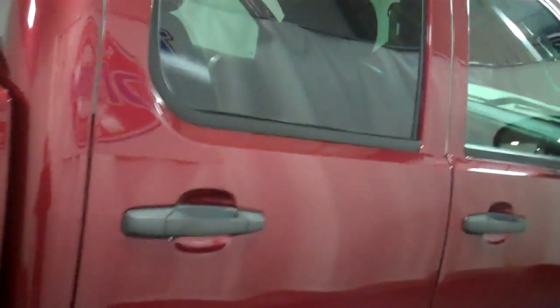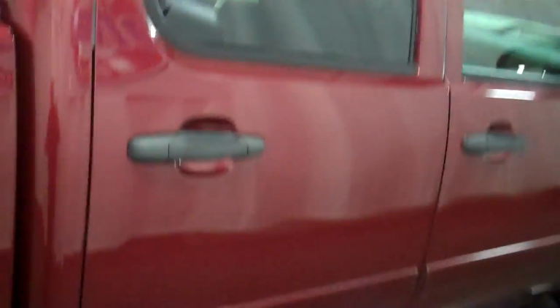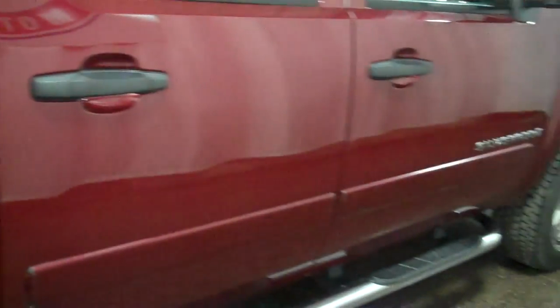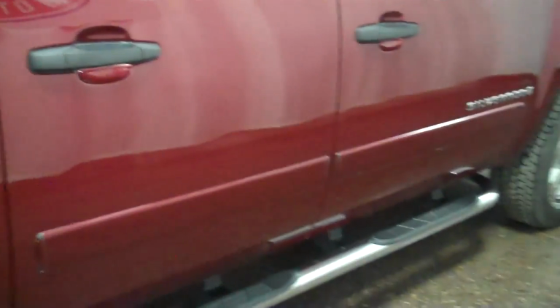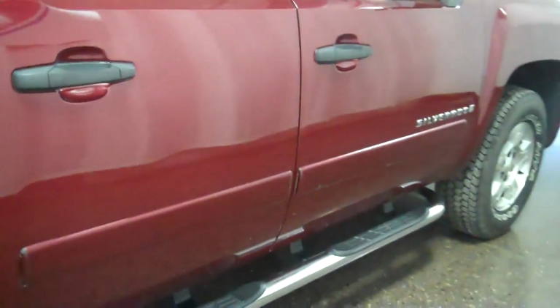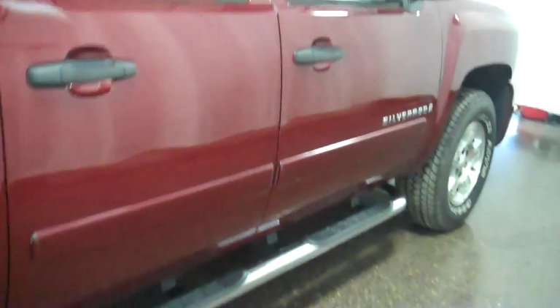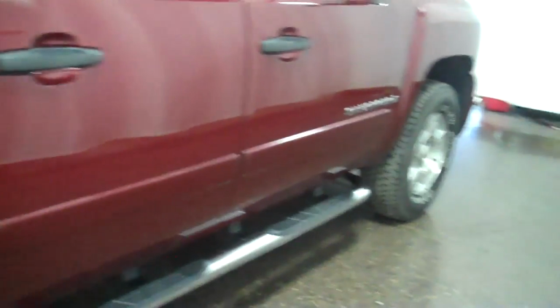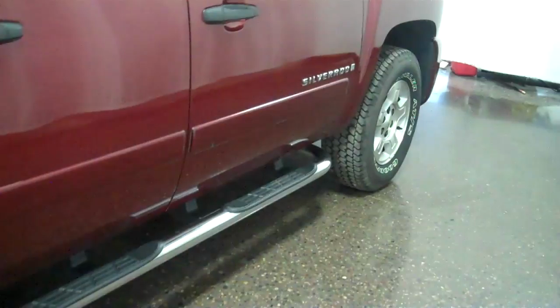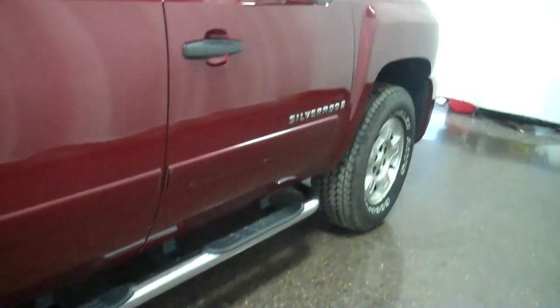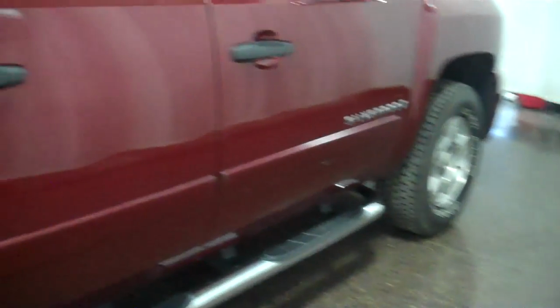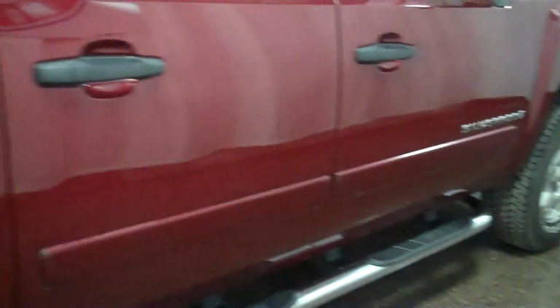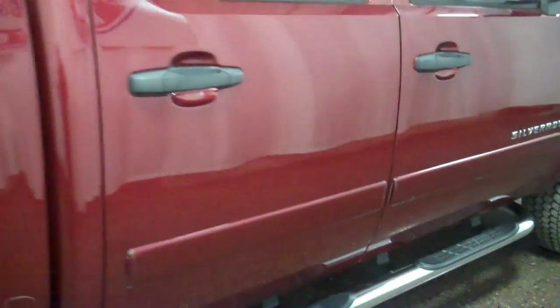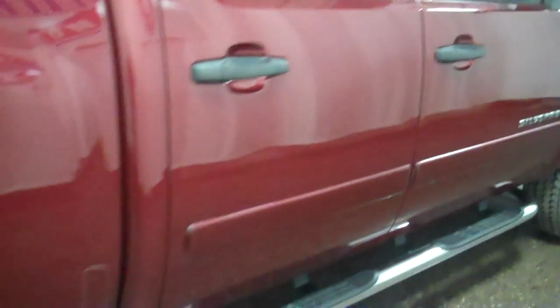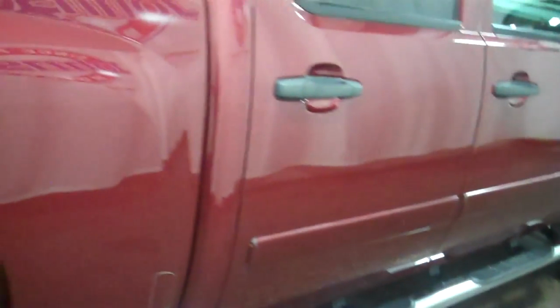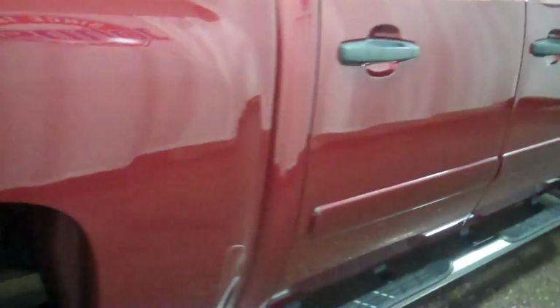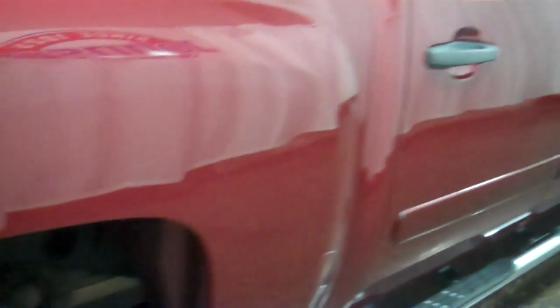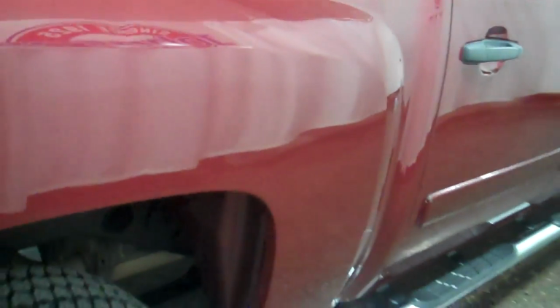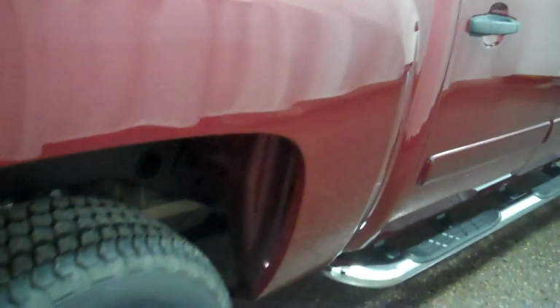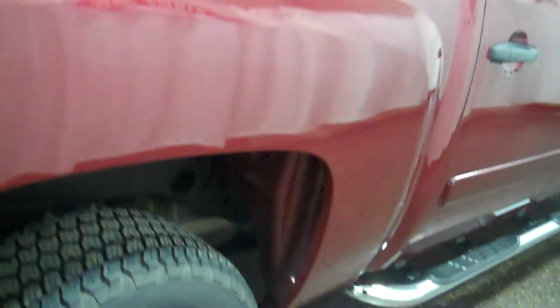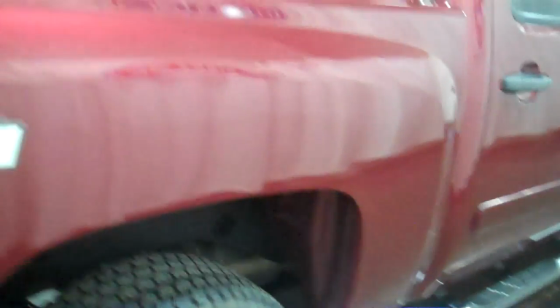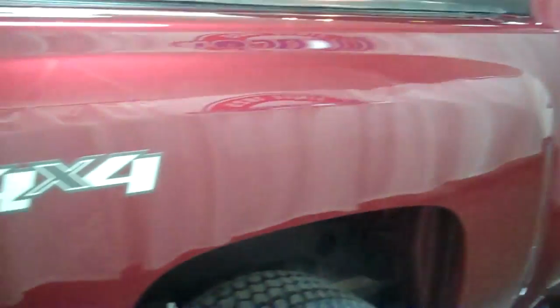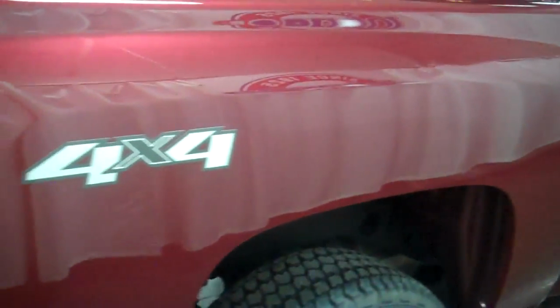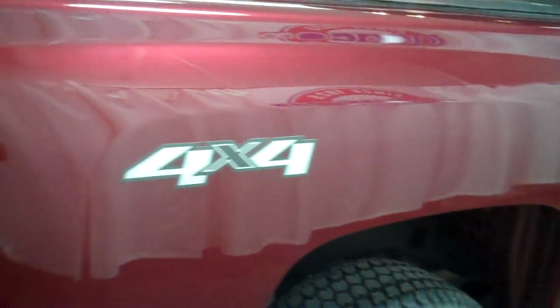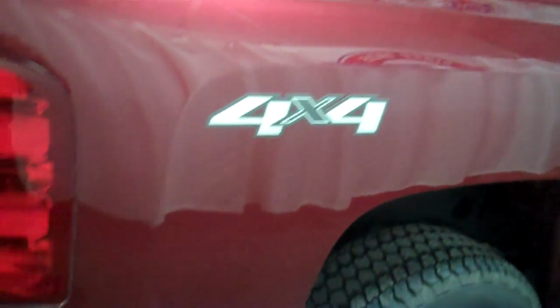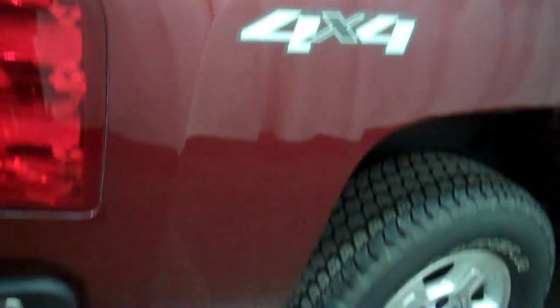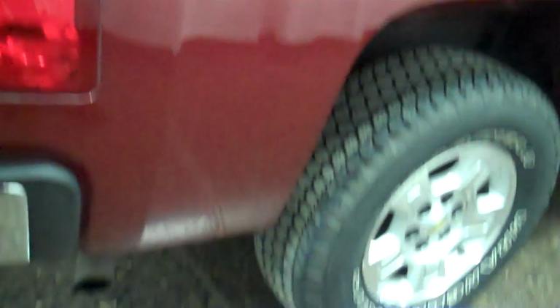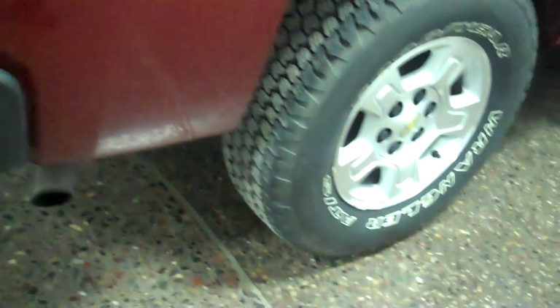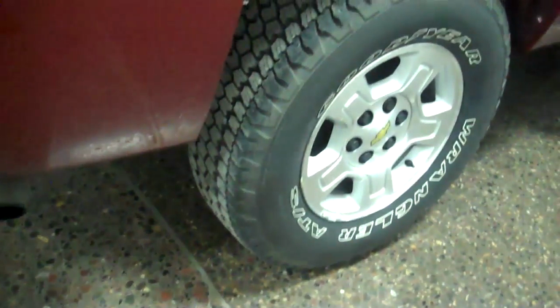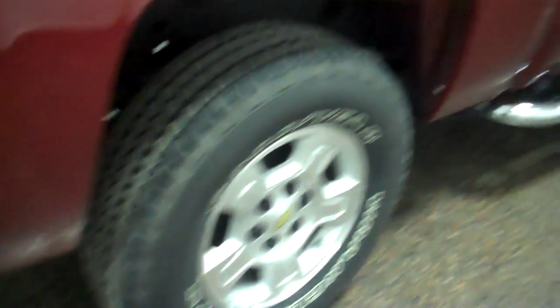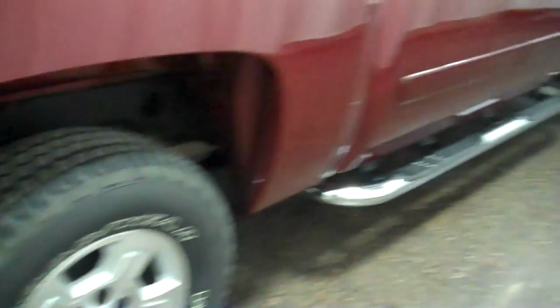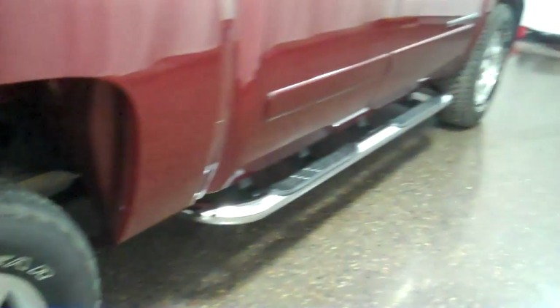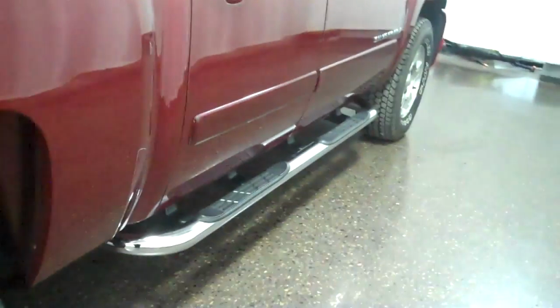Got an '08 1500 Silverado Crew Cab 1LT, got a maroon color here, black interior.